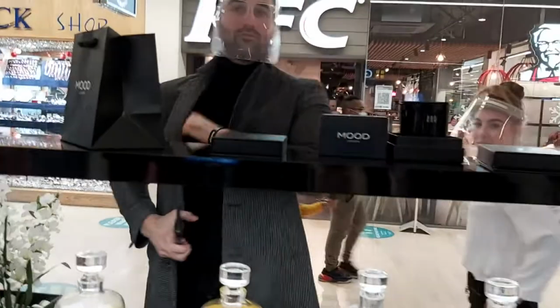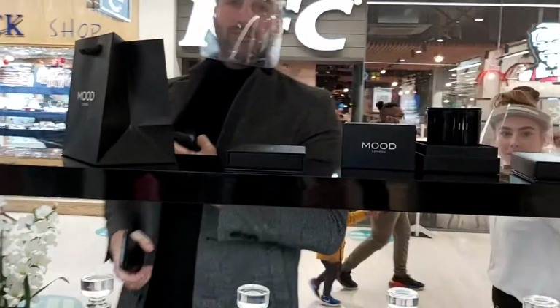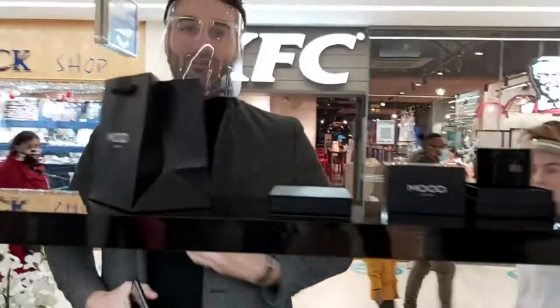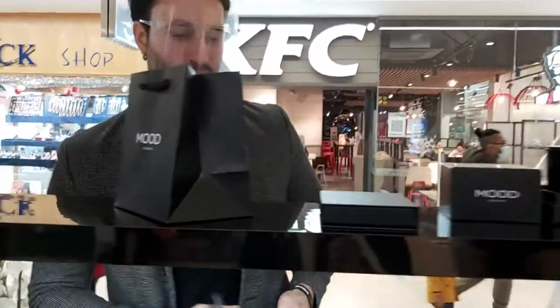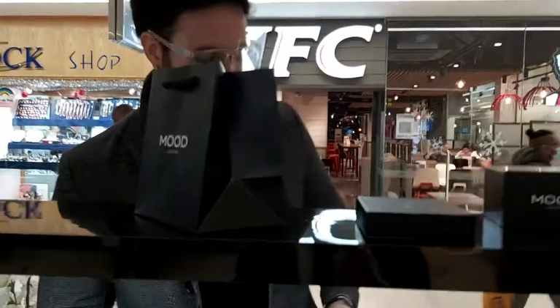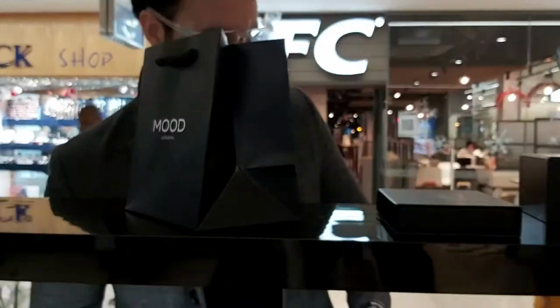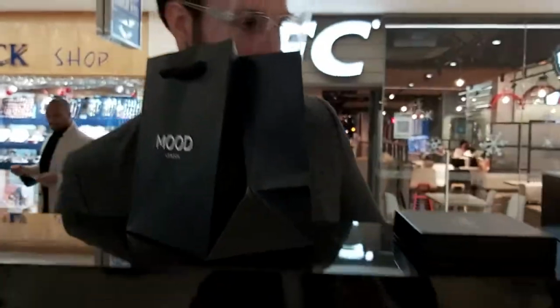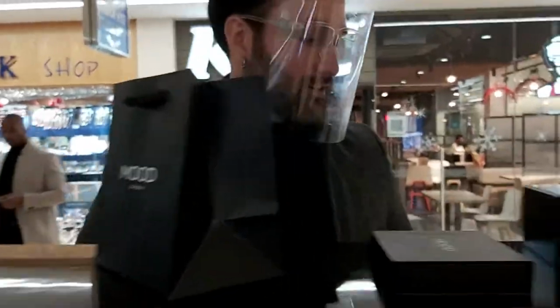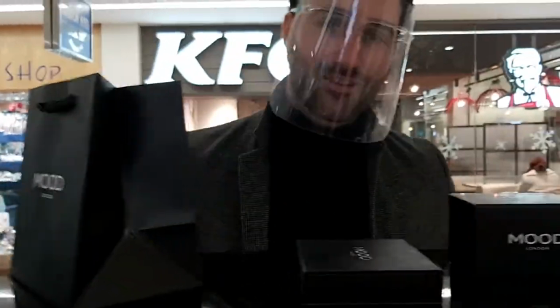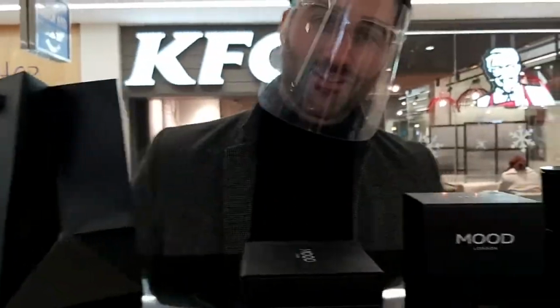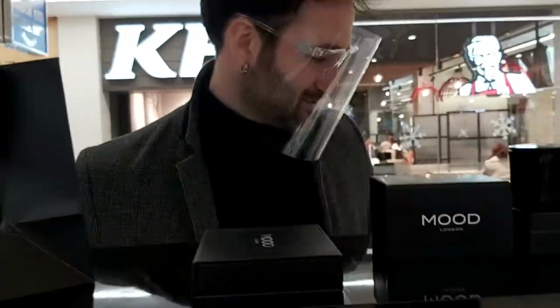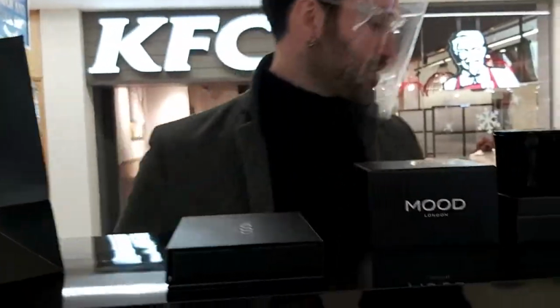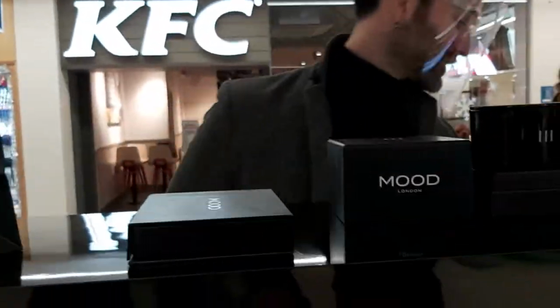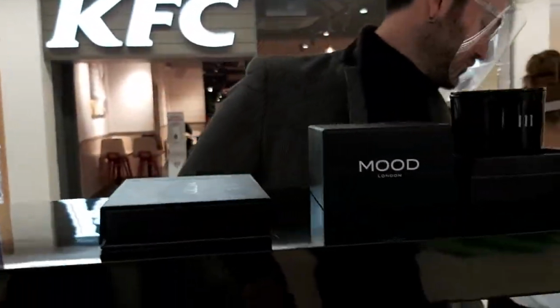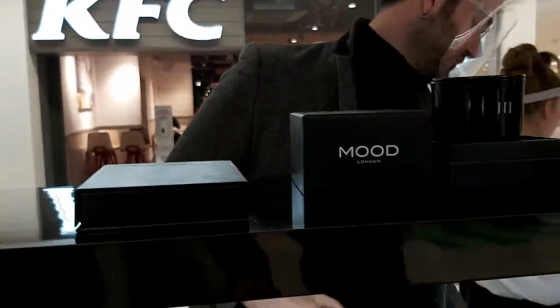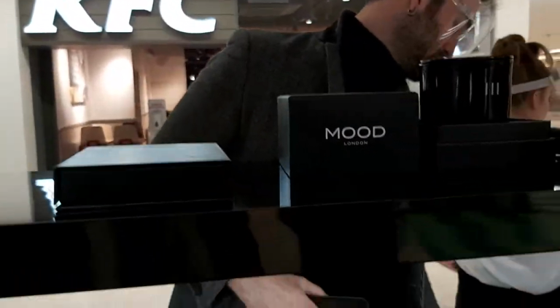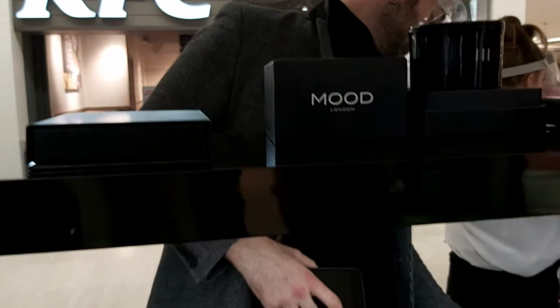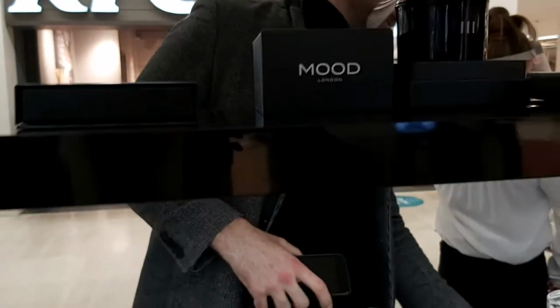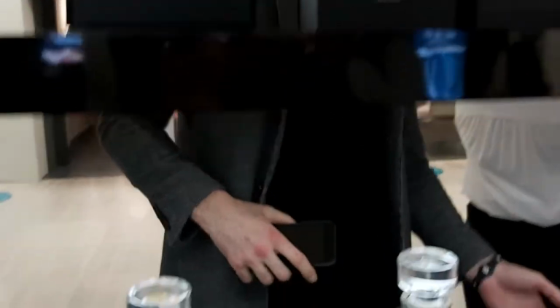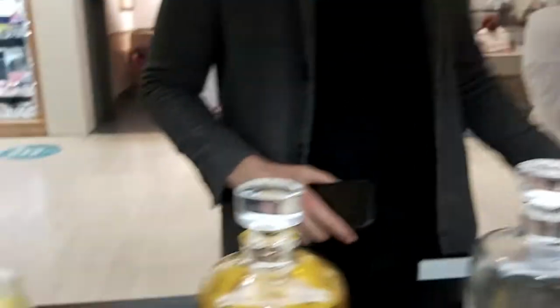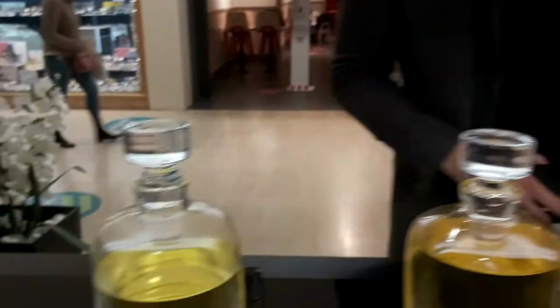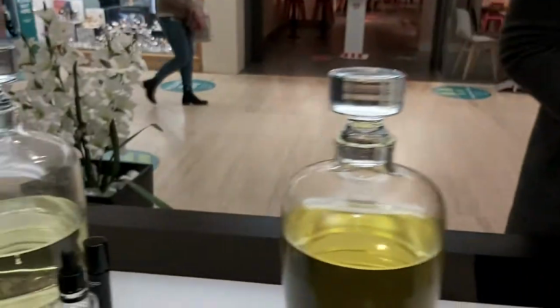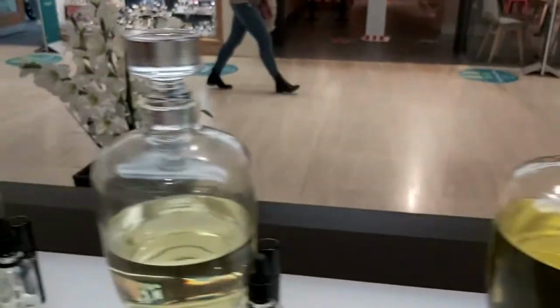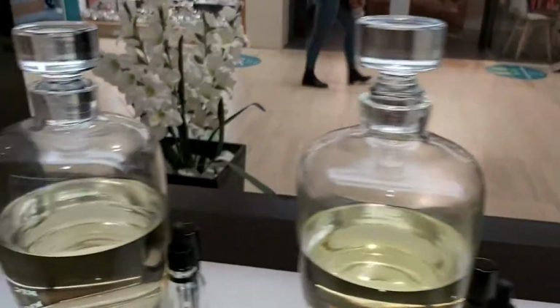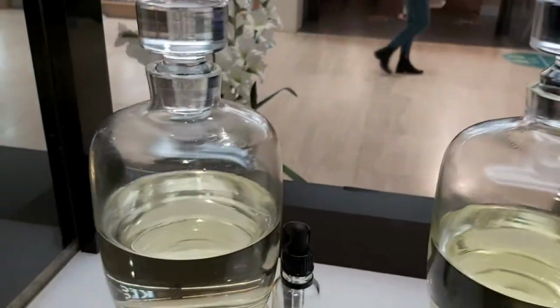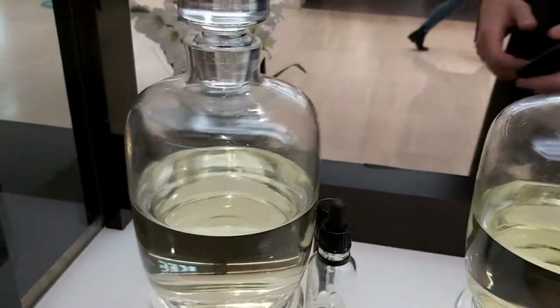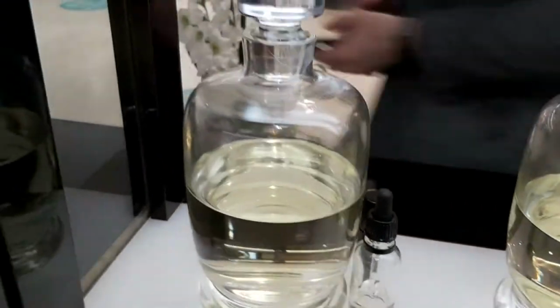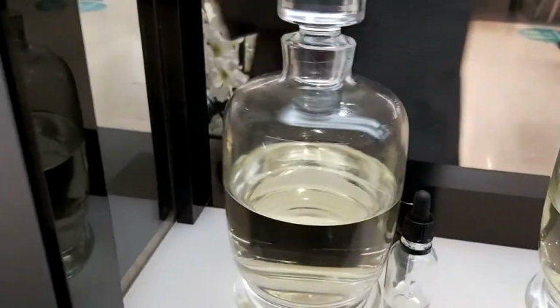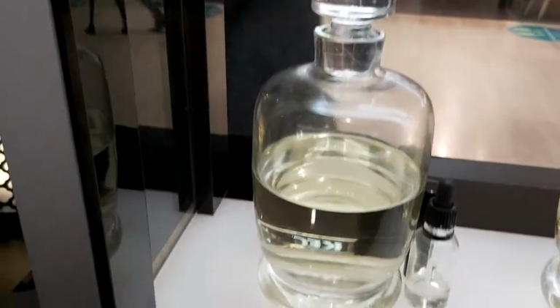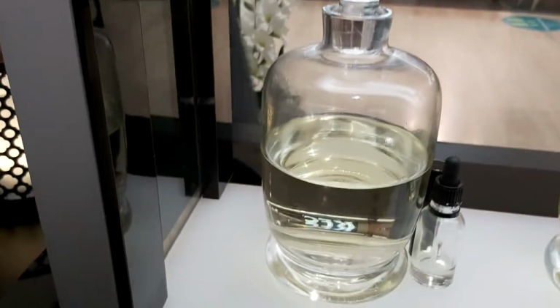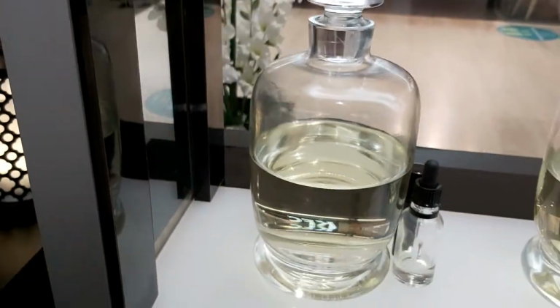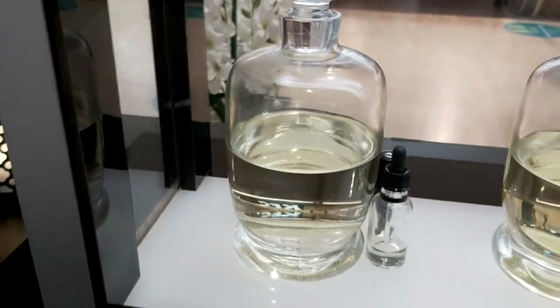Hello. How are you doing? Thank you, fine. How are you? Very good, thank you, very good. Can you explain me, please? I'll come around here. Come.